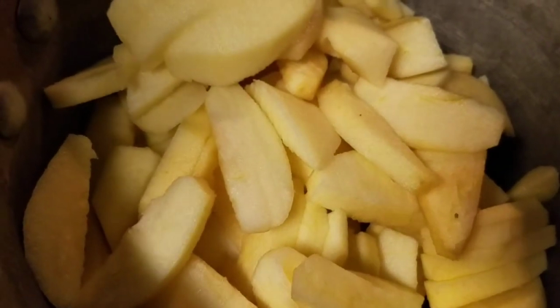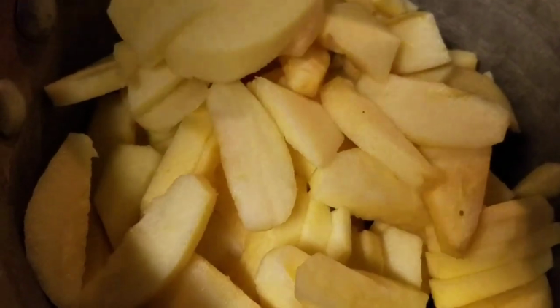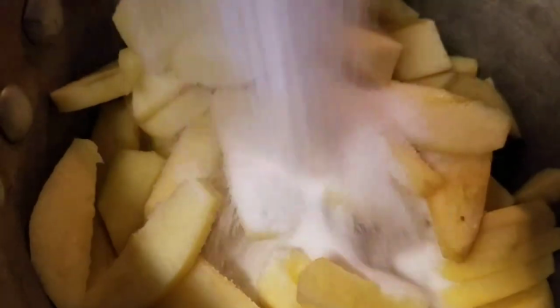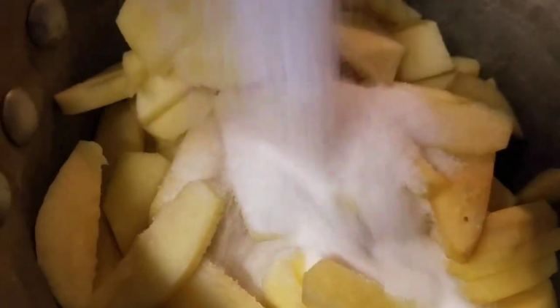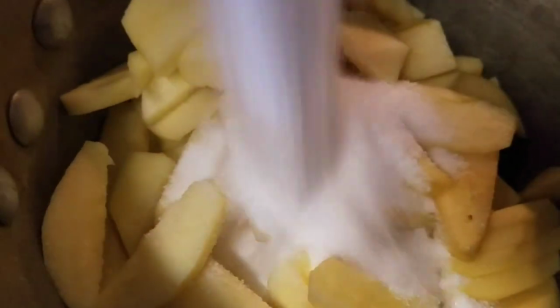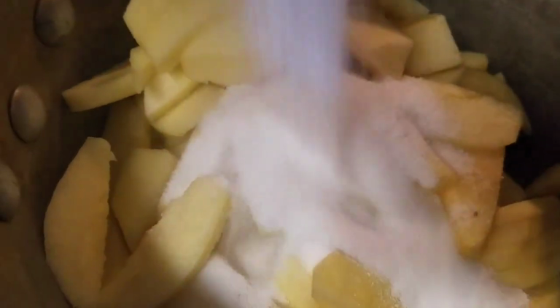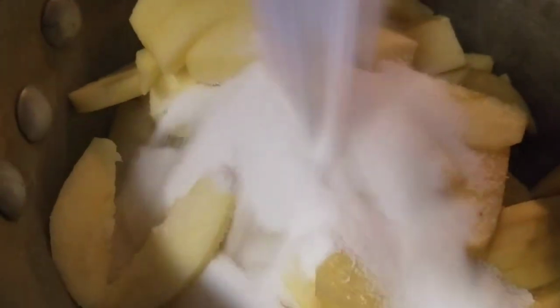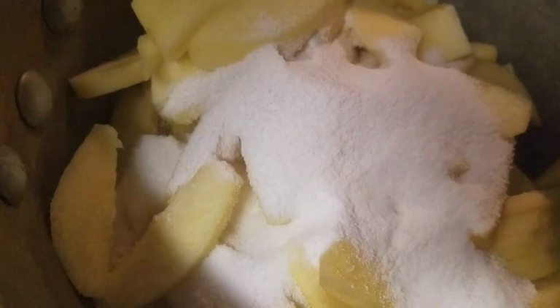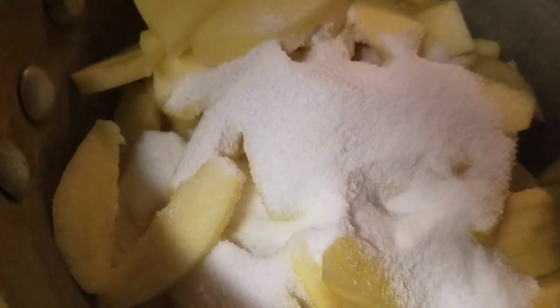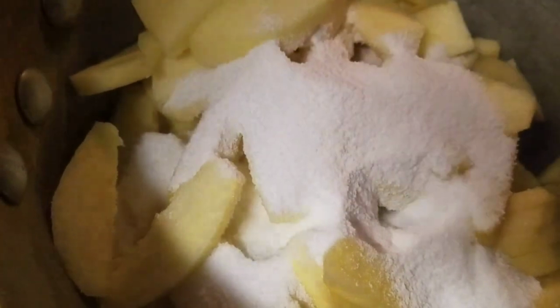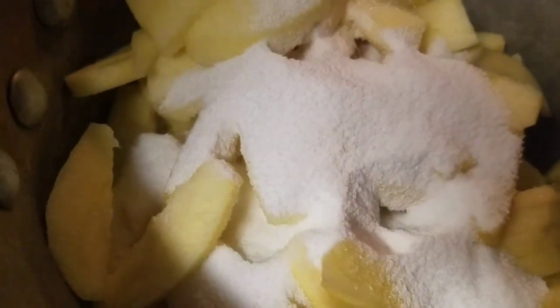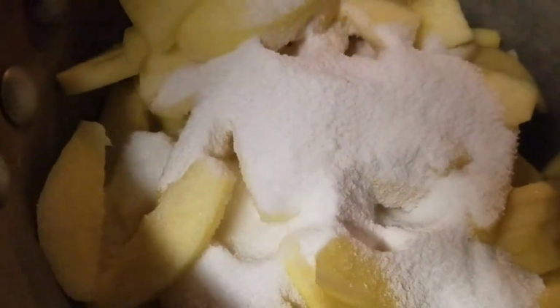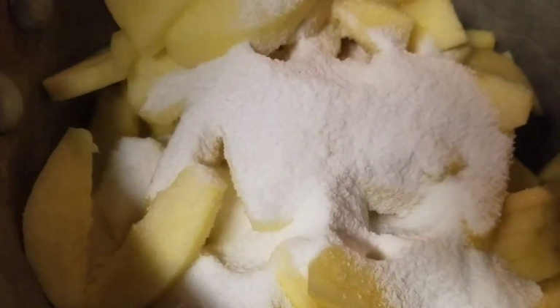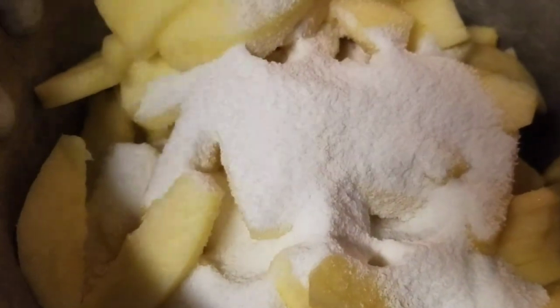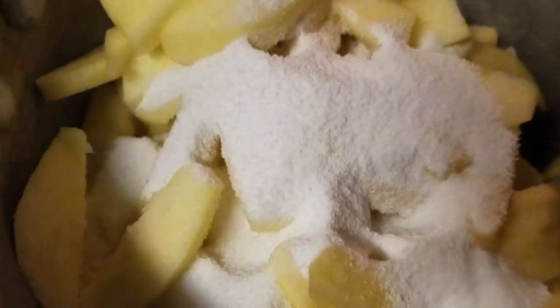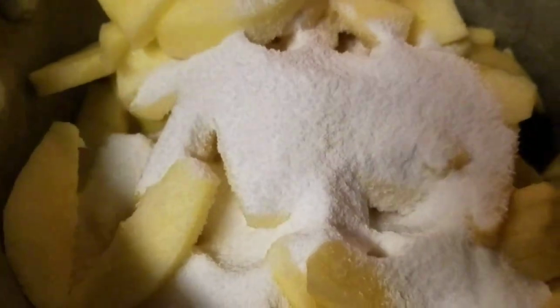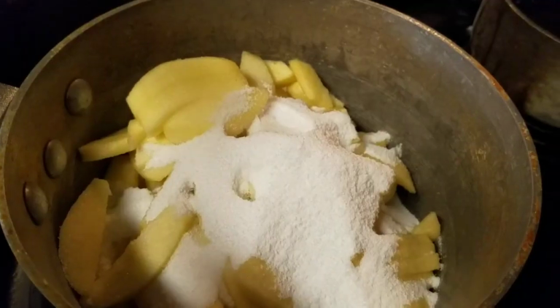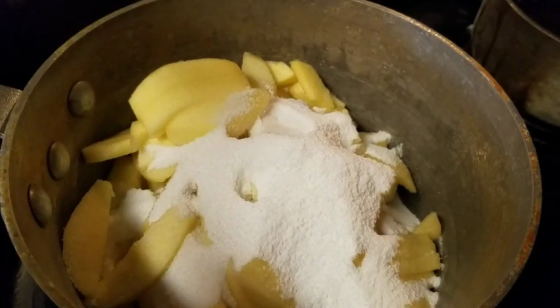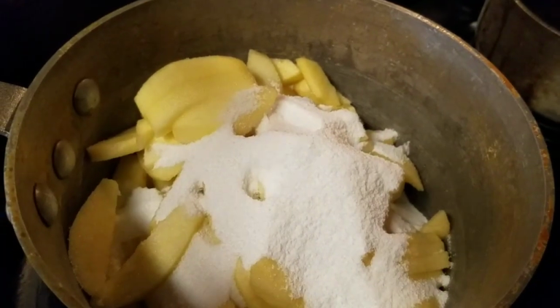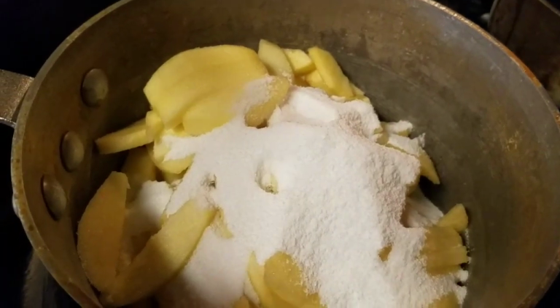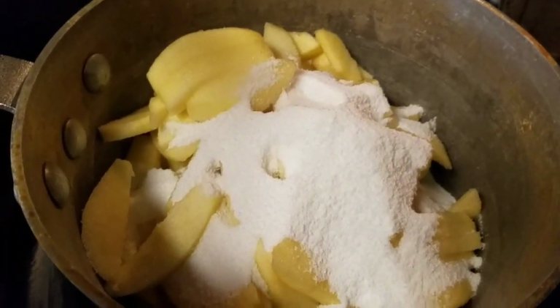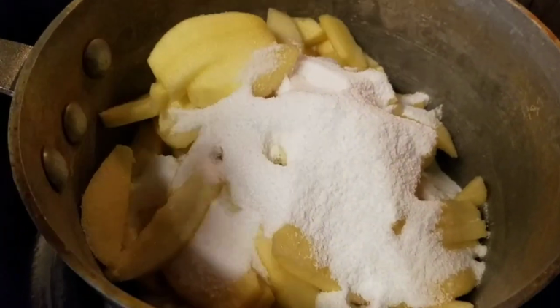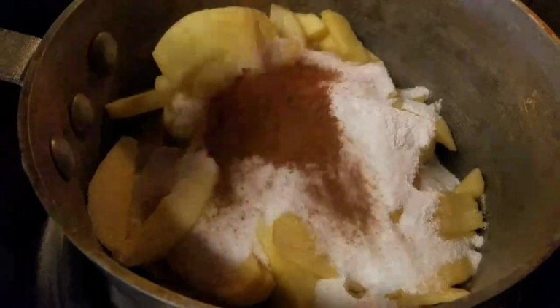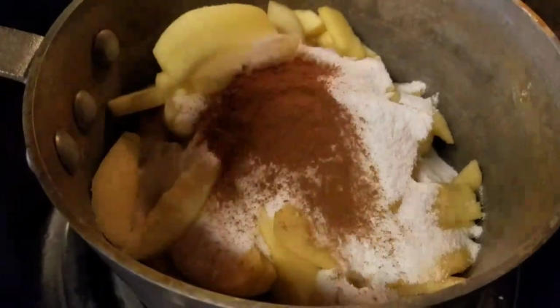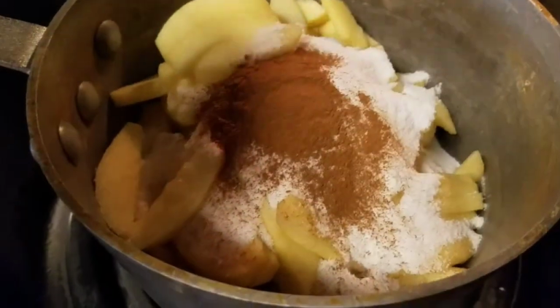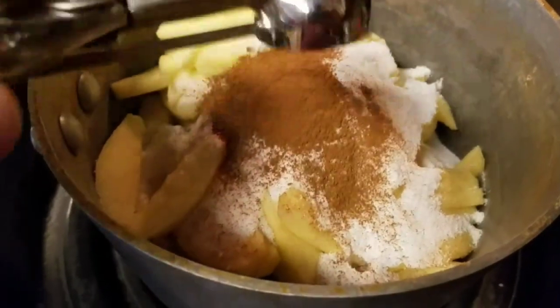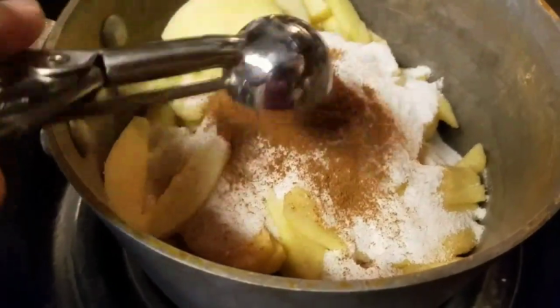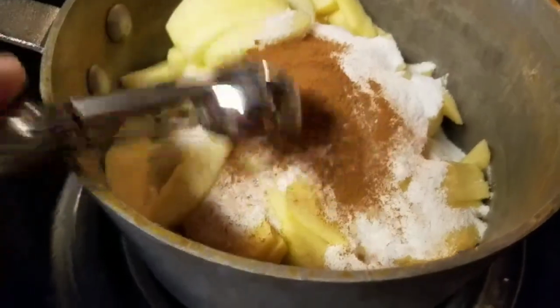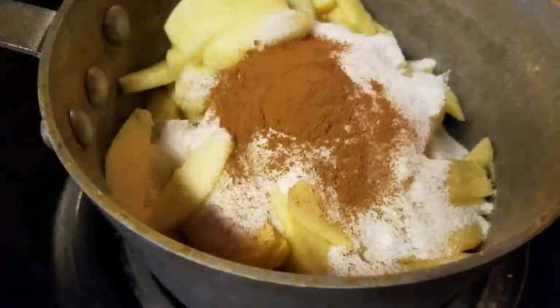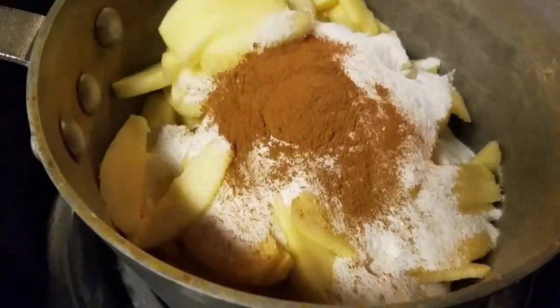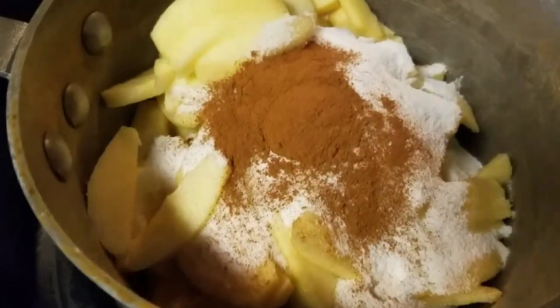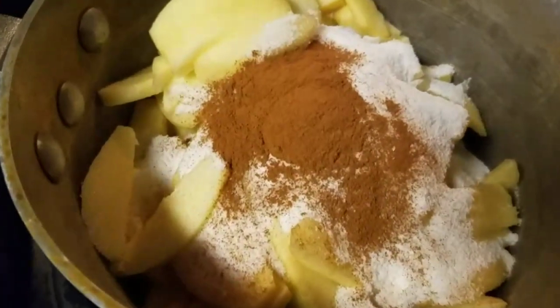First thing in there is a cup of sugar — that's a half, I'm gonna put another half cup. Next thing is gonna be a tablespoon of cinnamon.